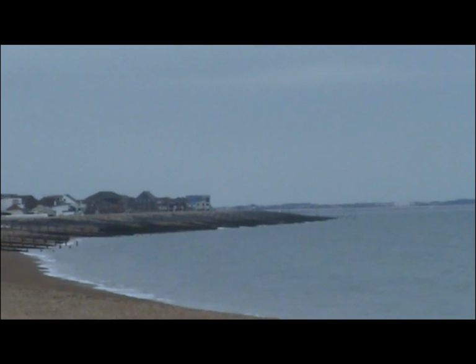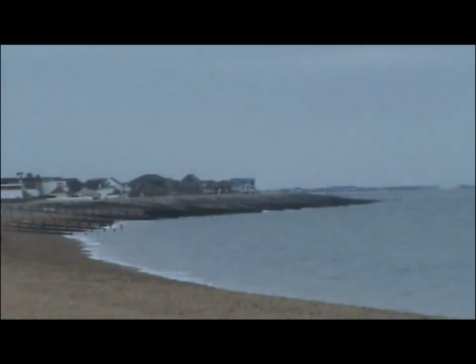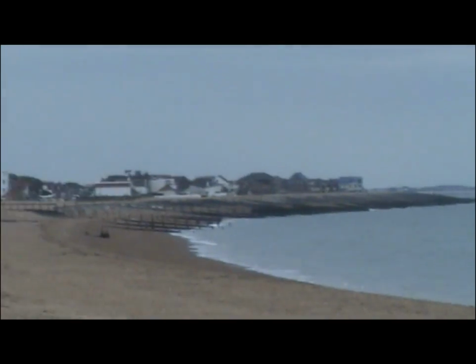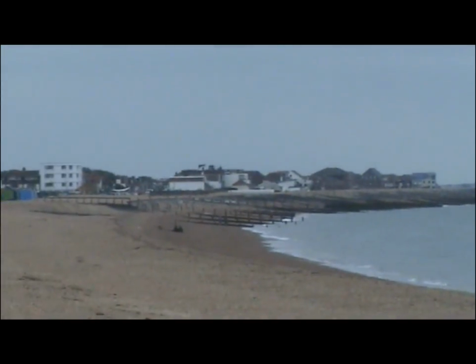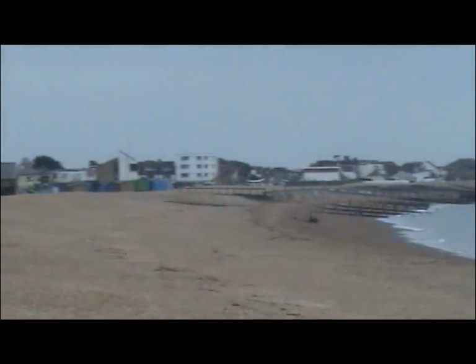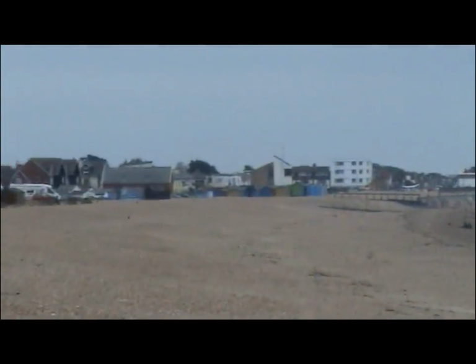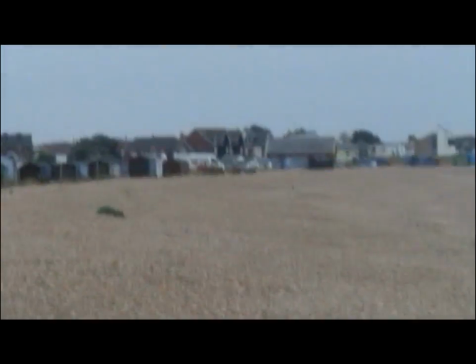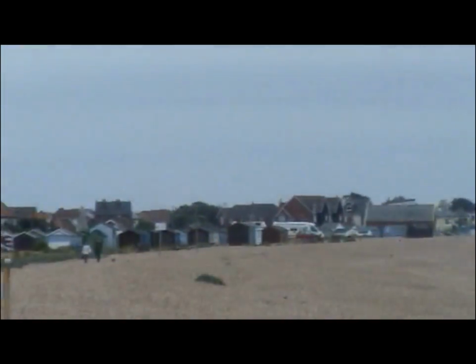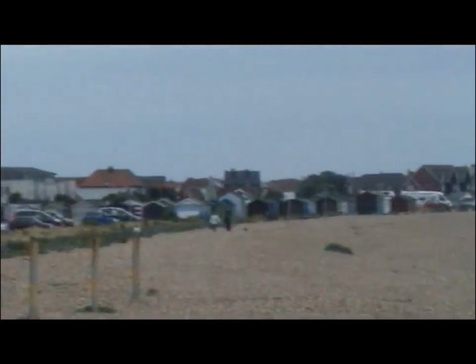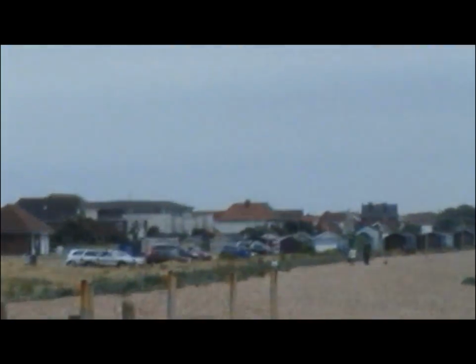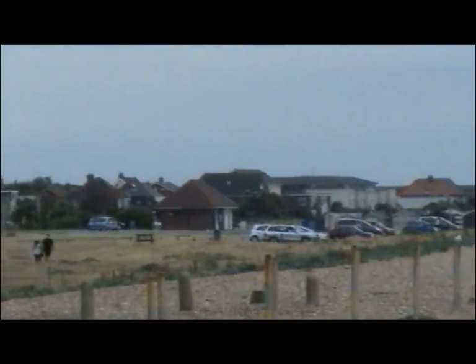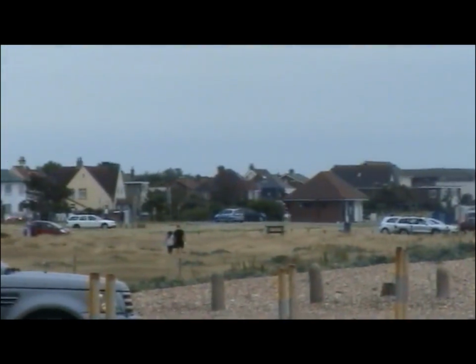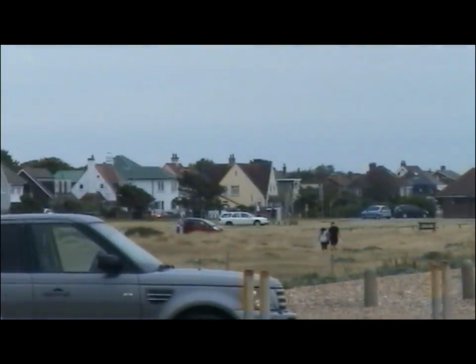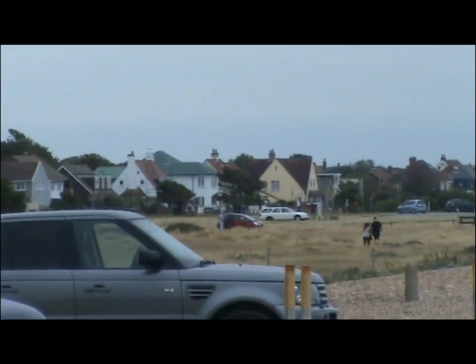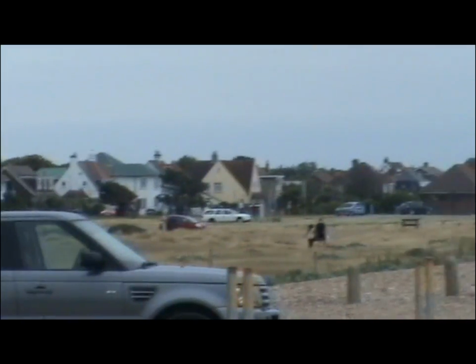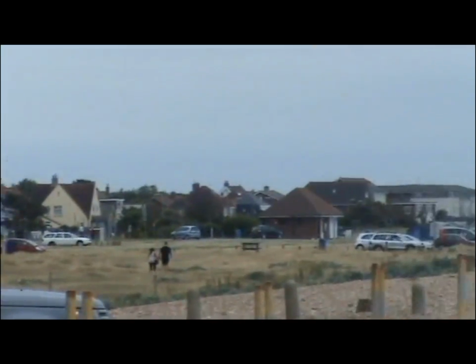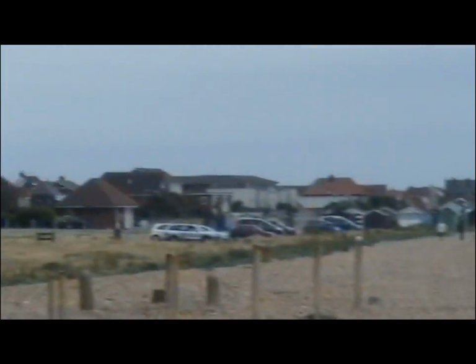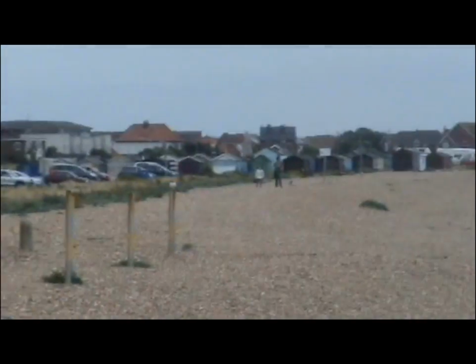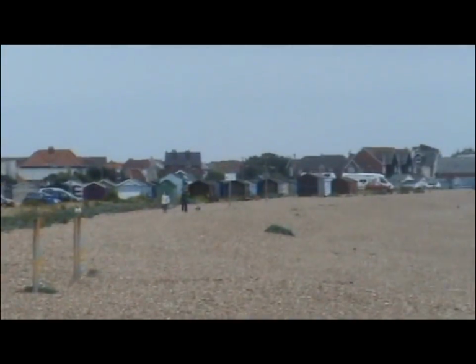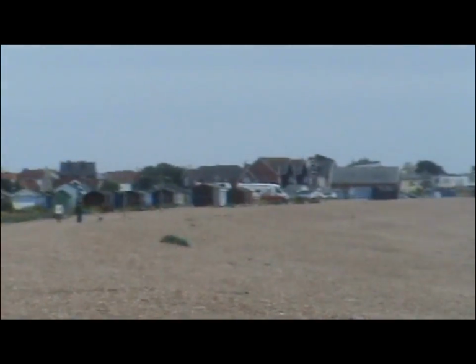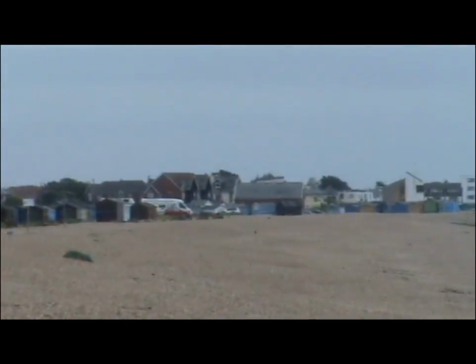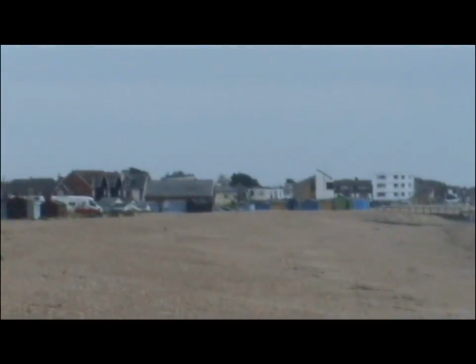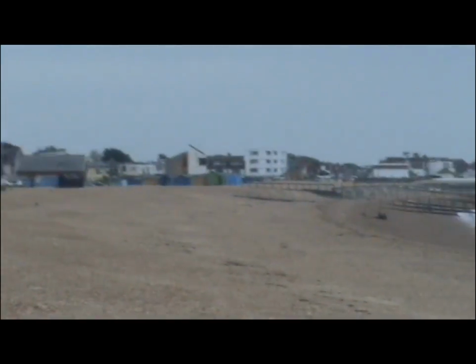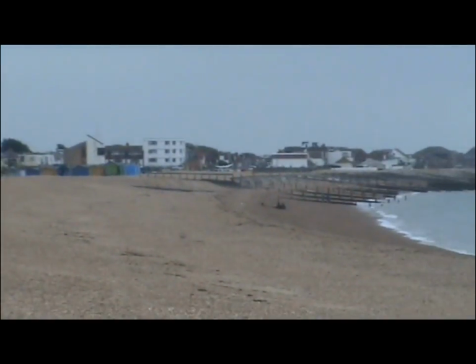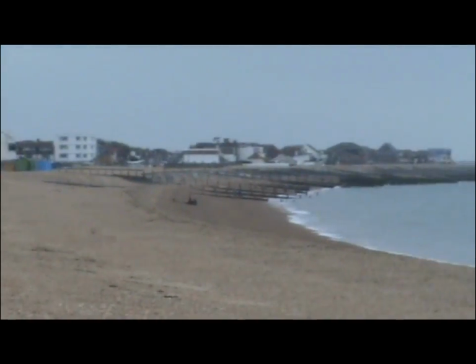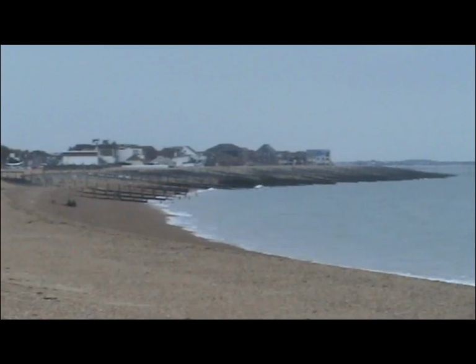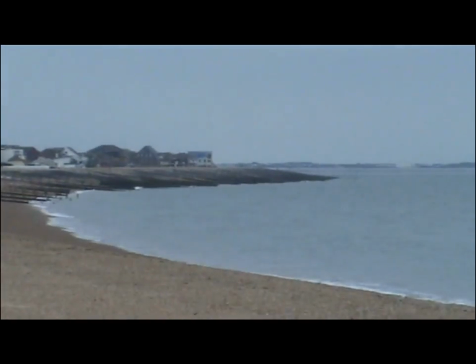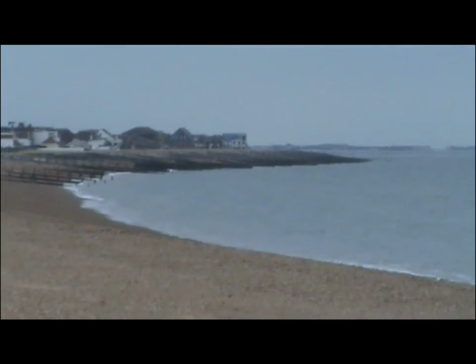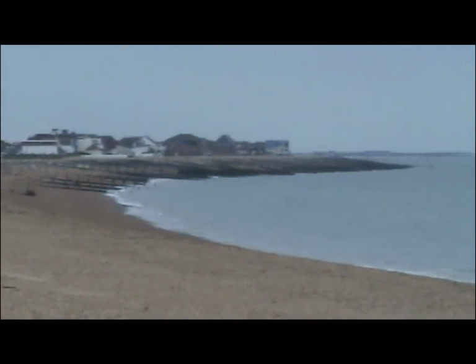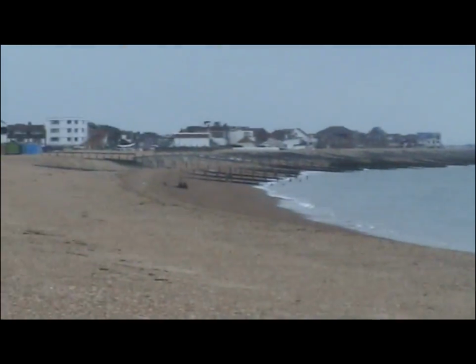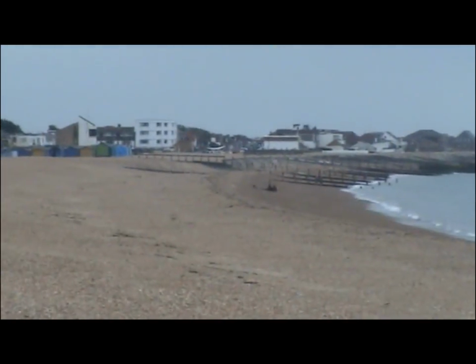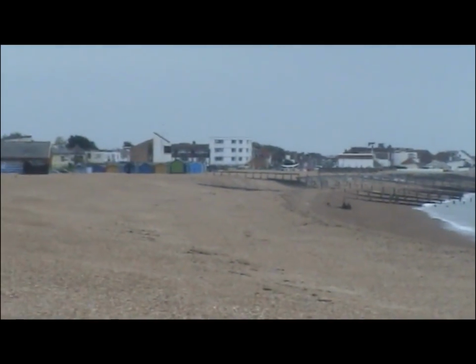This is Hayling Island. The Saxons called it Hagel's Island, Hagel being a man. At the time of the Domesday Book in 1086, it was a small place with a population of about 300.